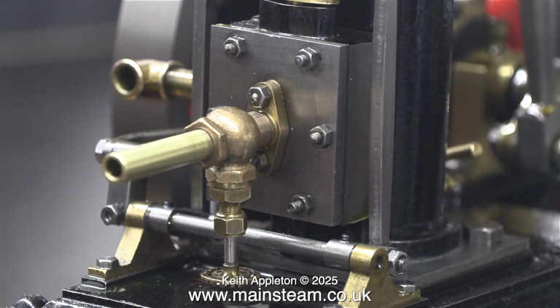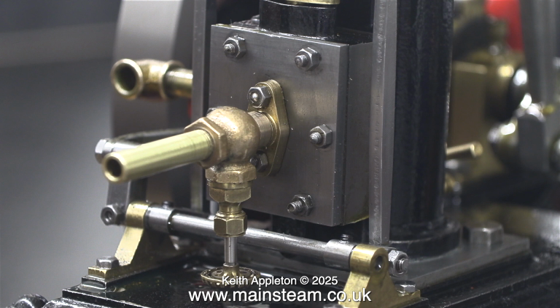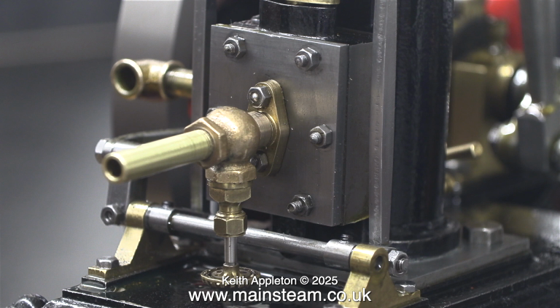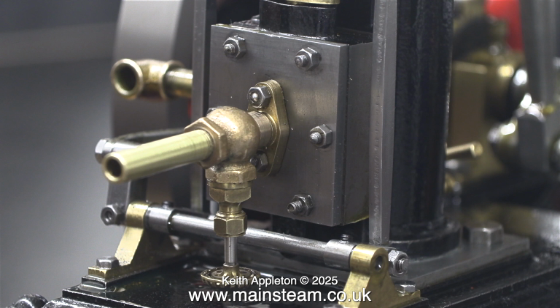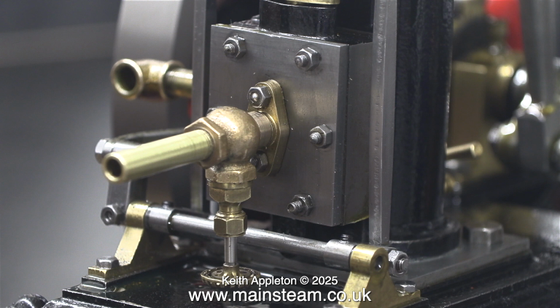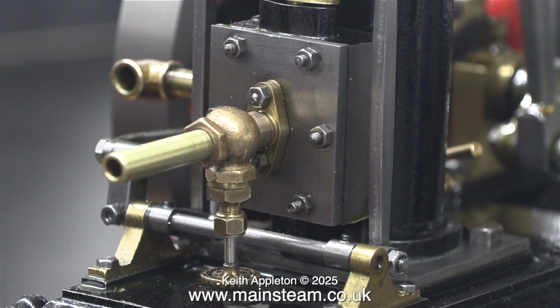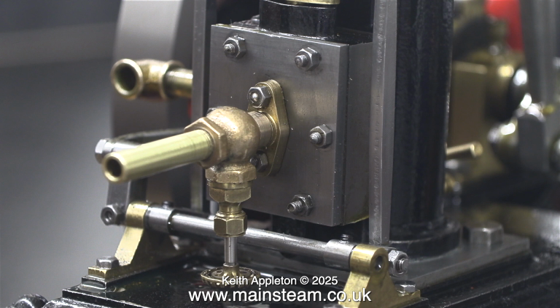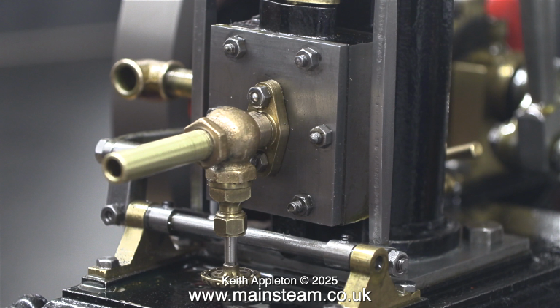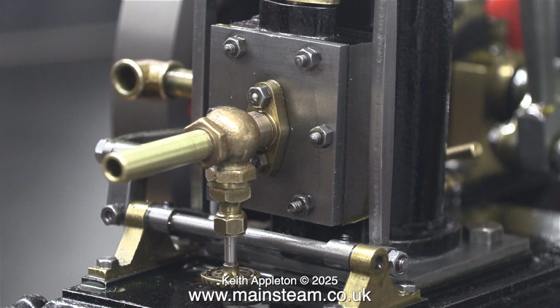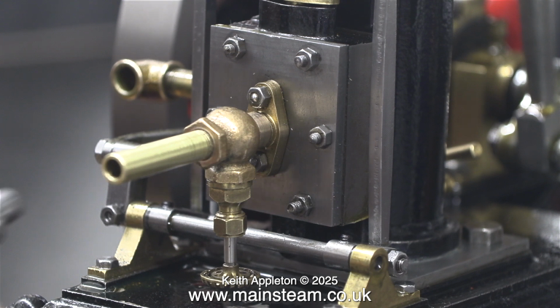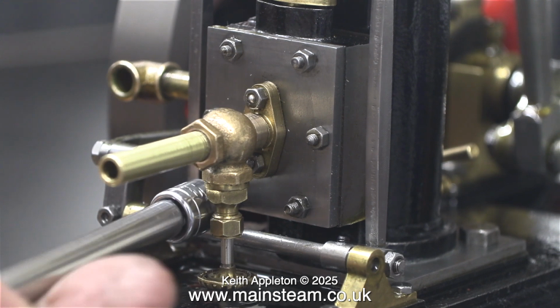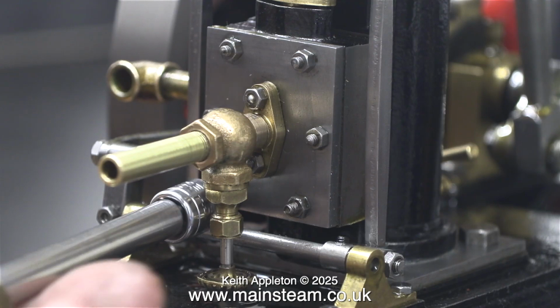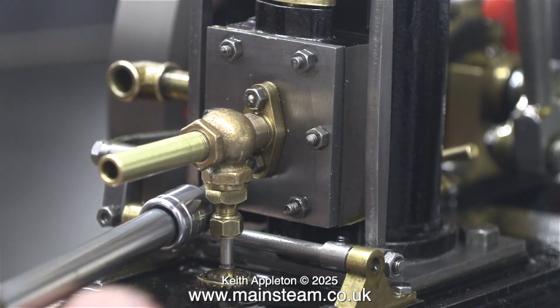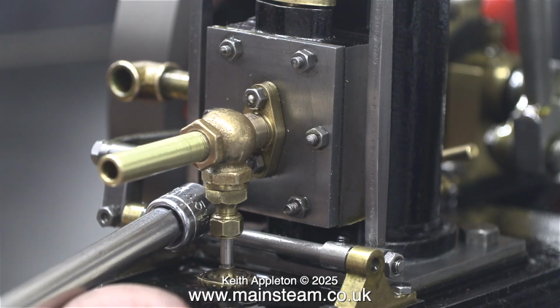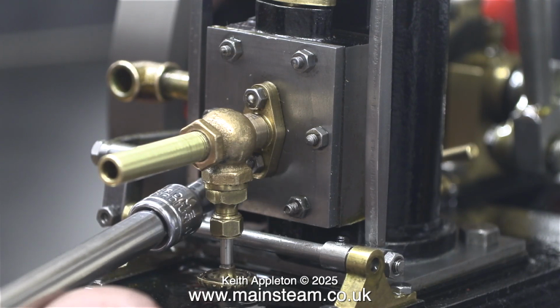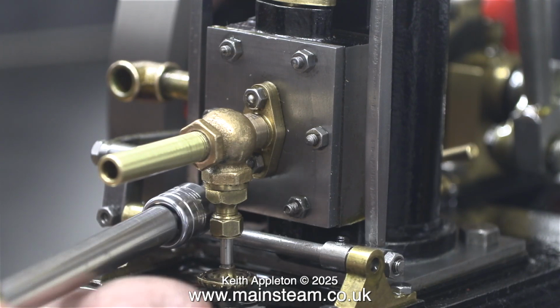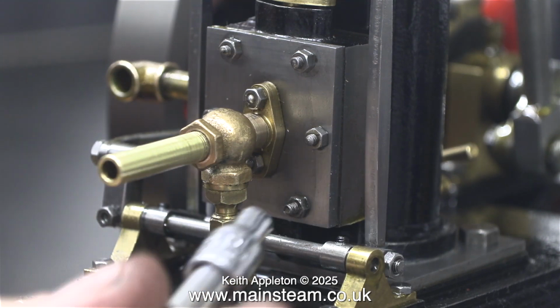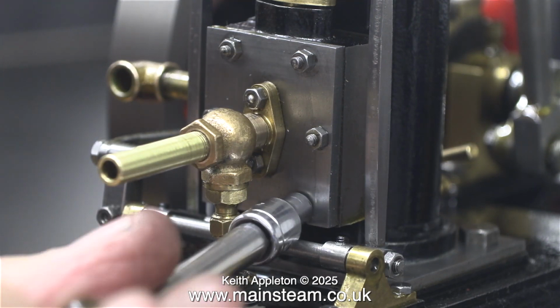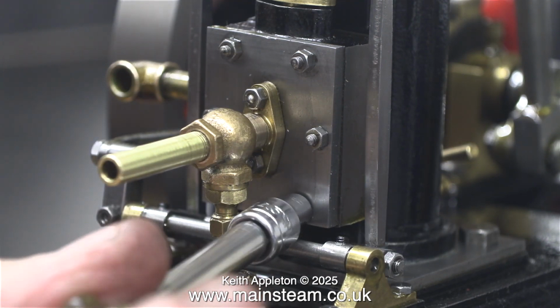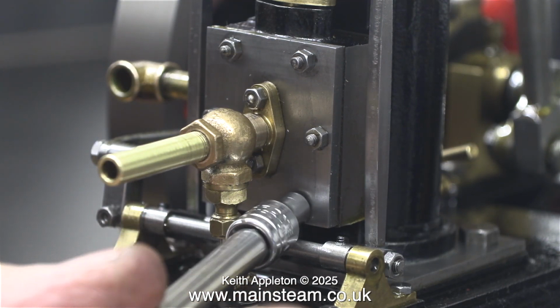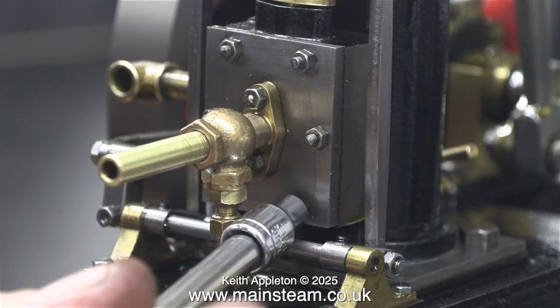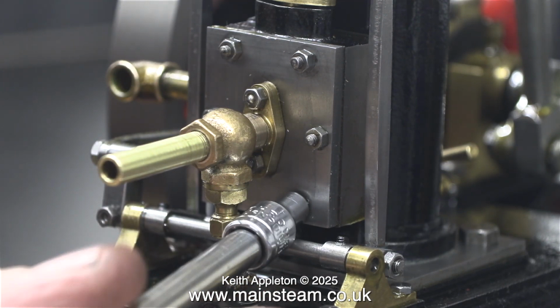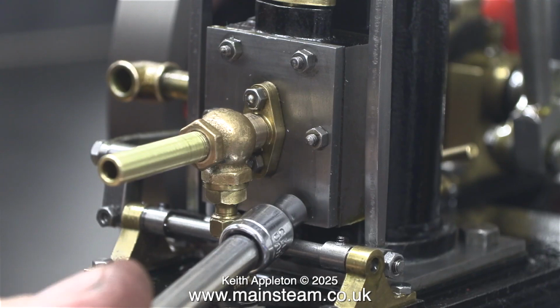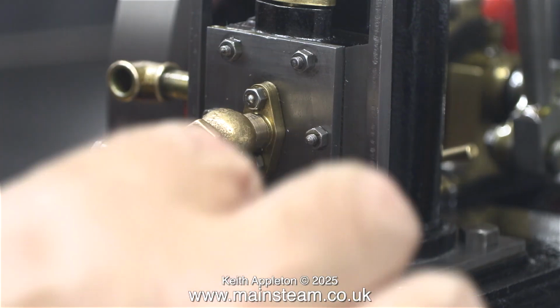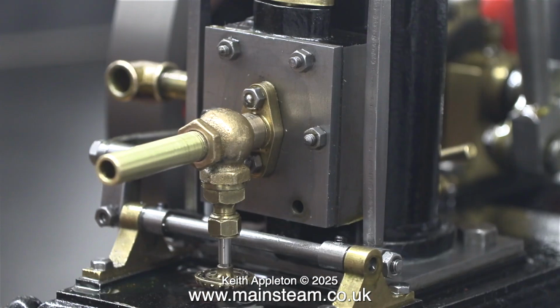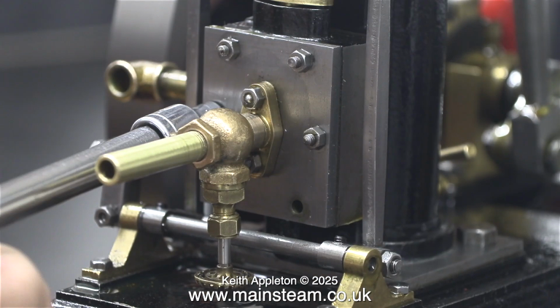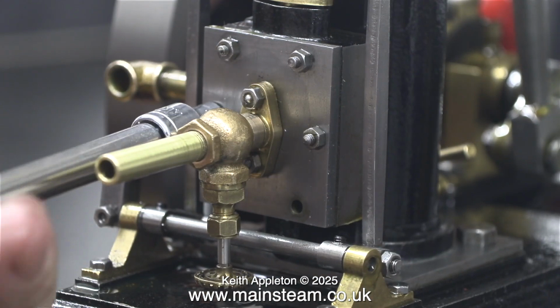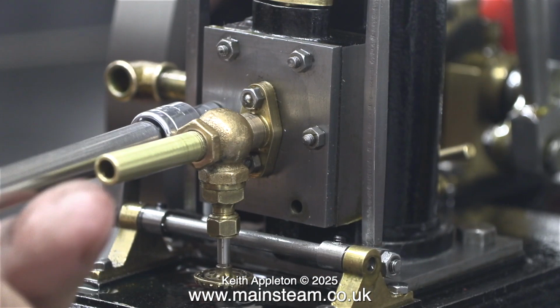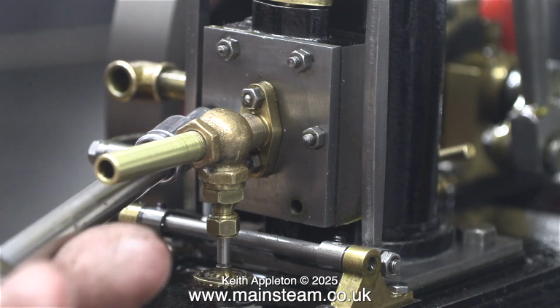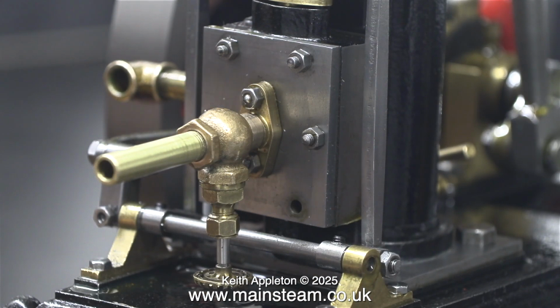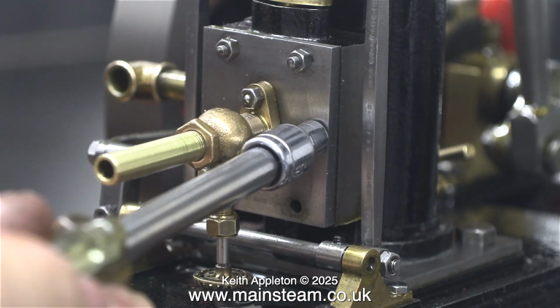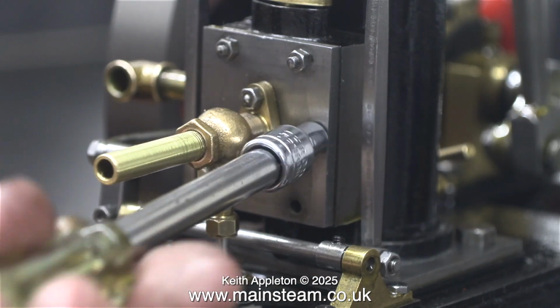Unfortunately, I made a mistake — like the hedgehog climbing off the hairbrush. The steam chest cover is fitted the wrong way up. All I need to do is undo it, rotate it through 180 degrees and fit it back to the steam chest. I'm running this part of the video quite fast because I don't wish to labour the point.